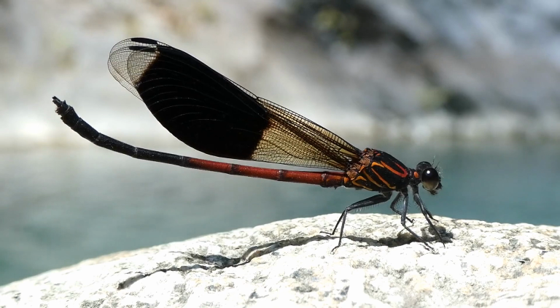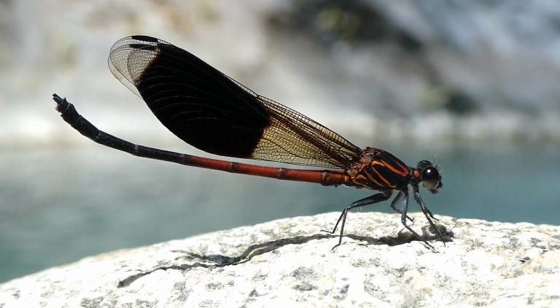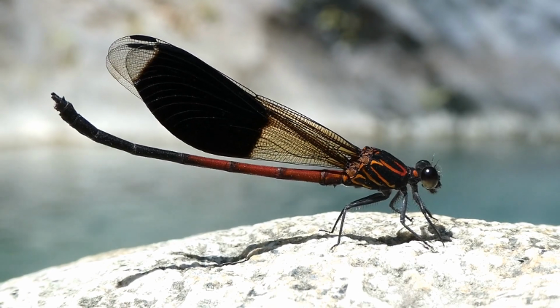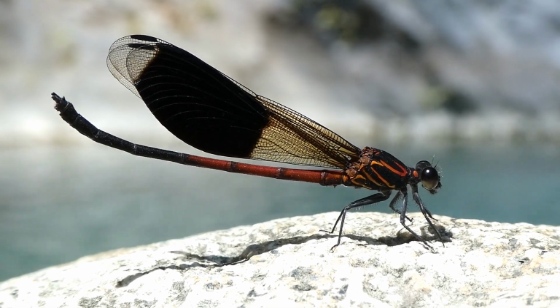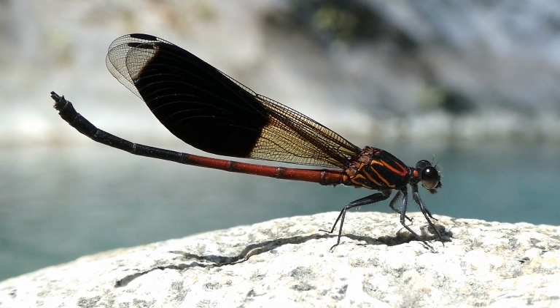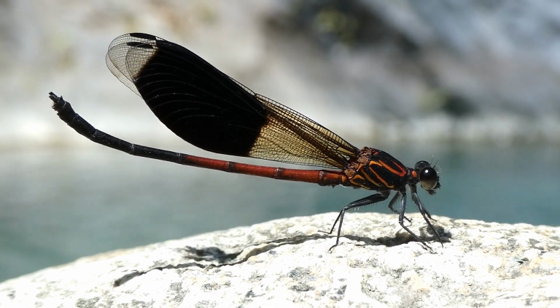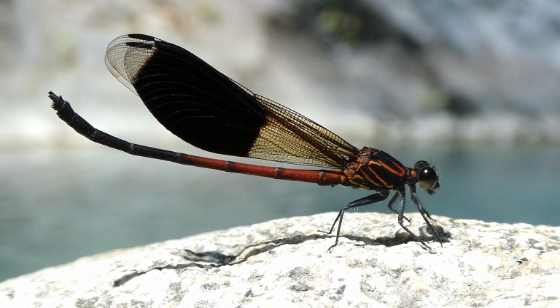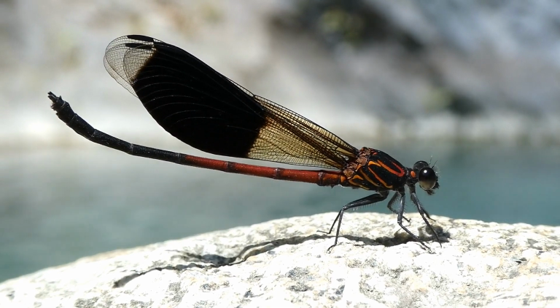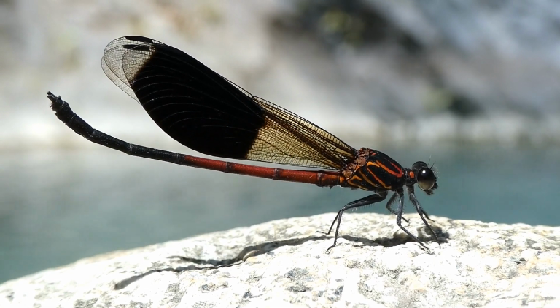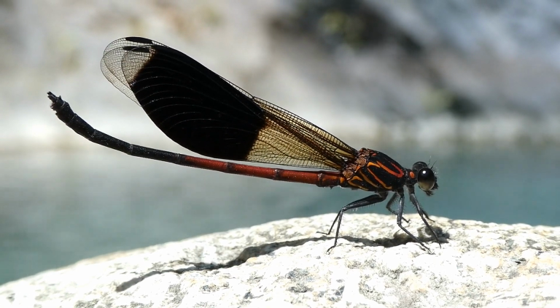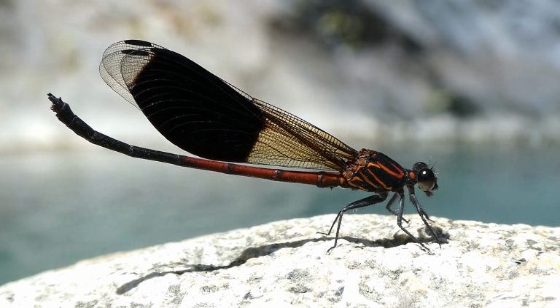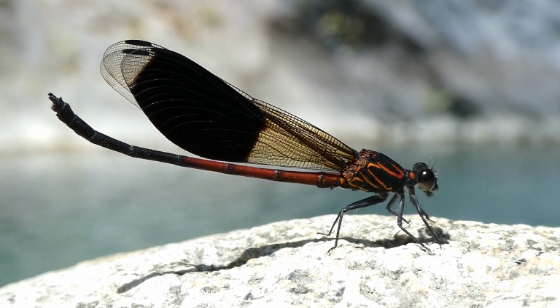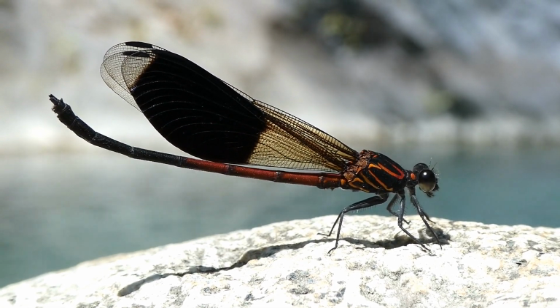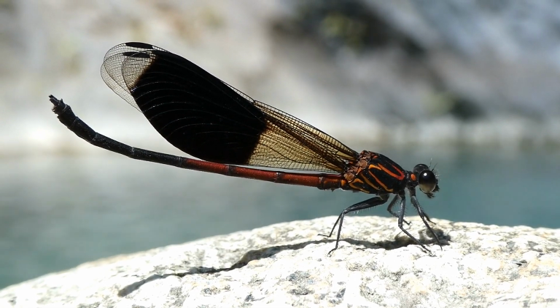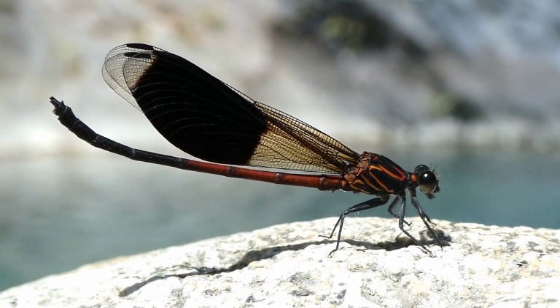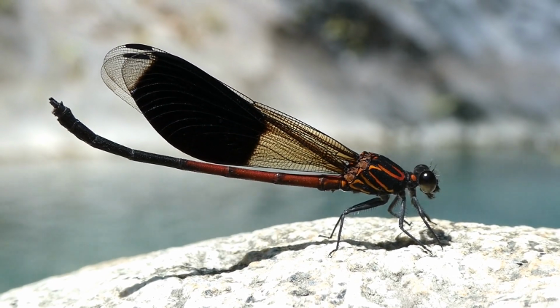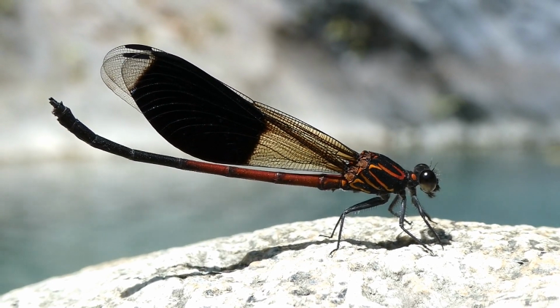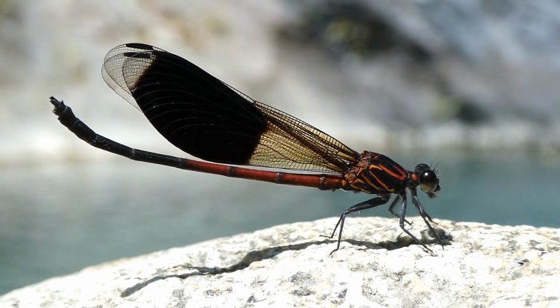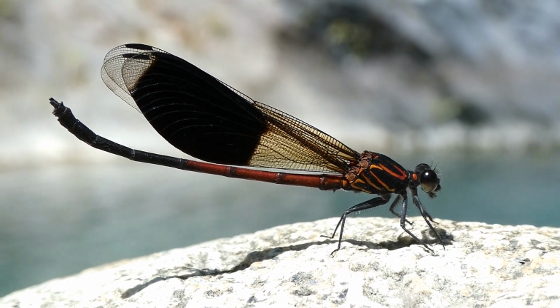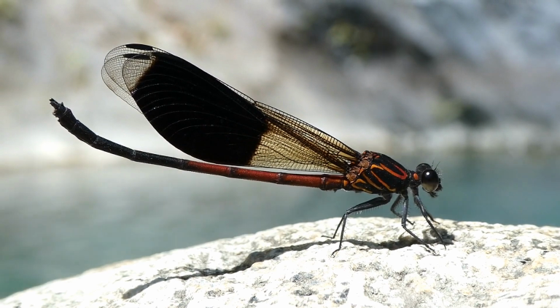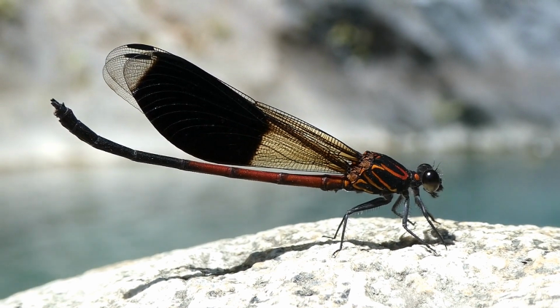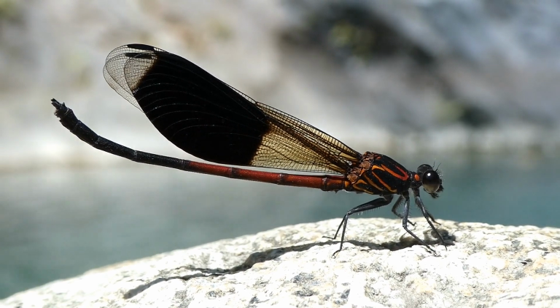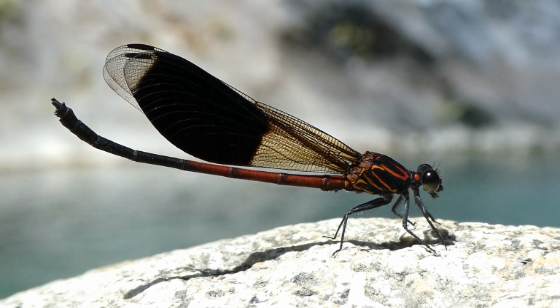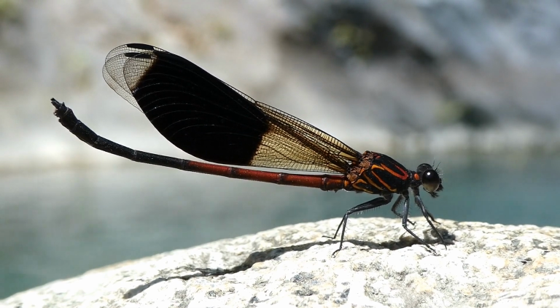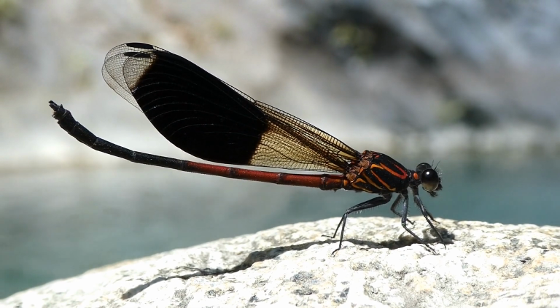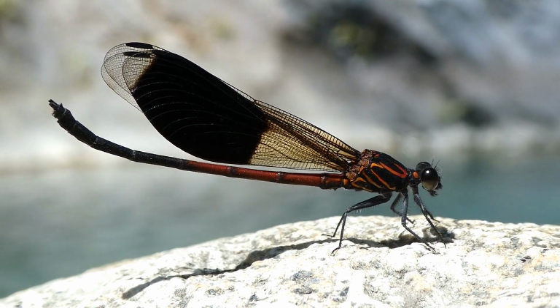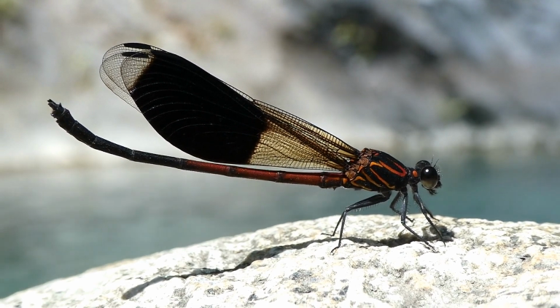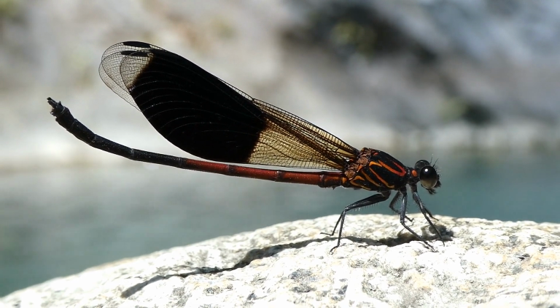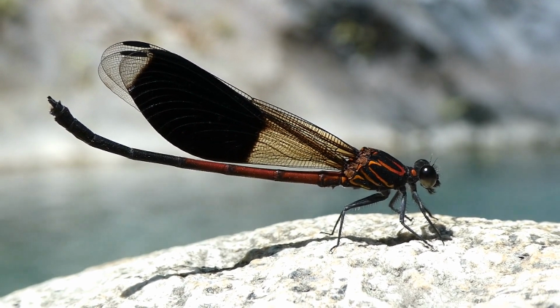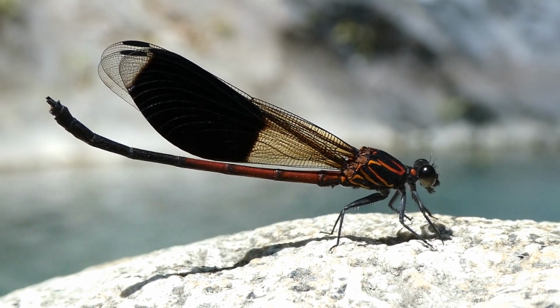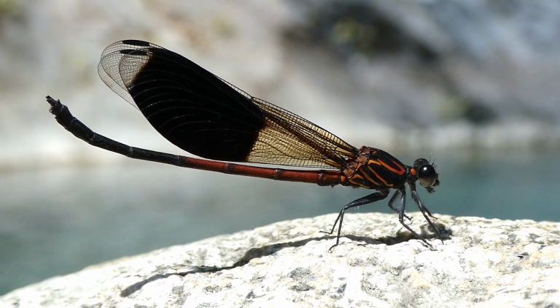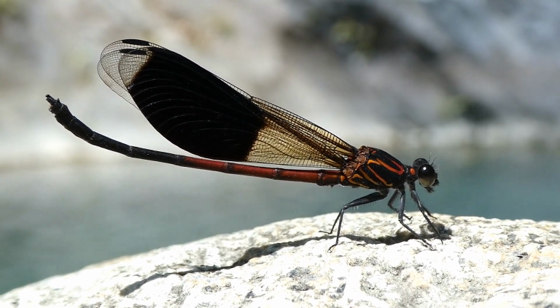The adult dragonfly will then spend the next few weeks or months flying, feeding, and mating, before laying eggs and starting the cycle all over again.